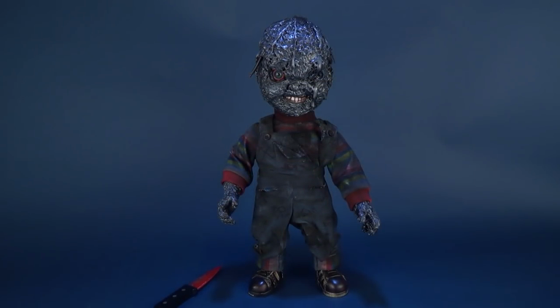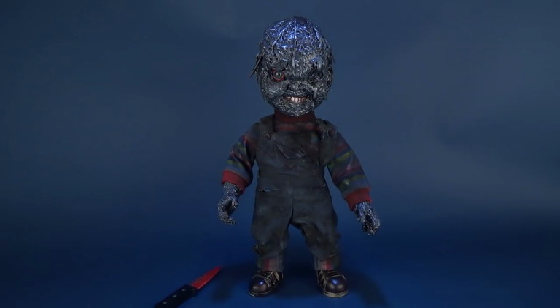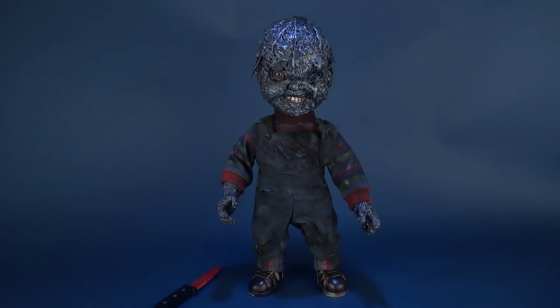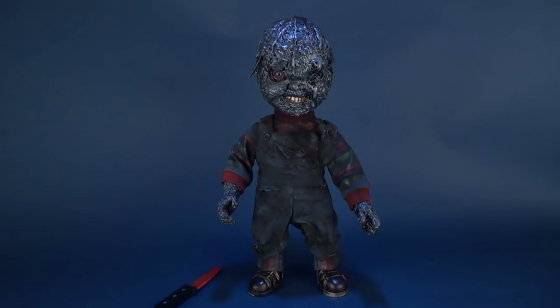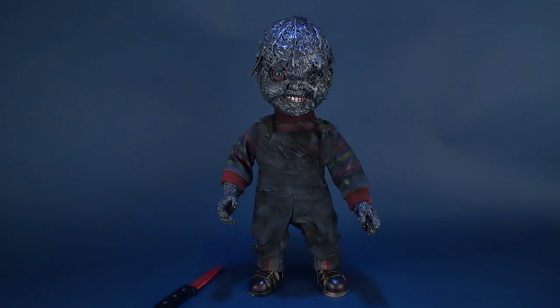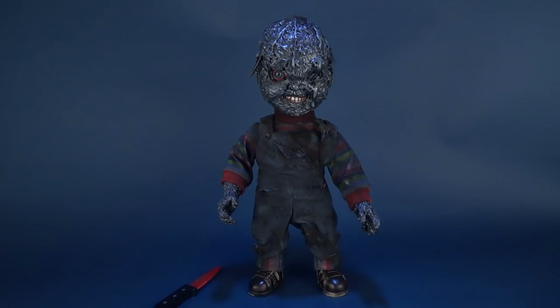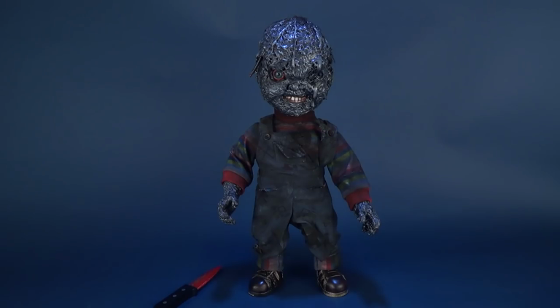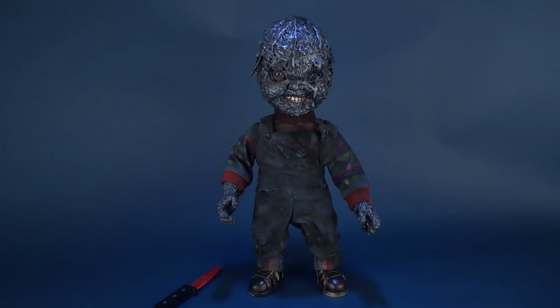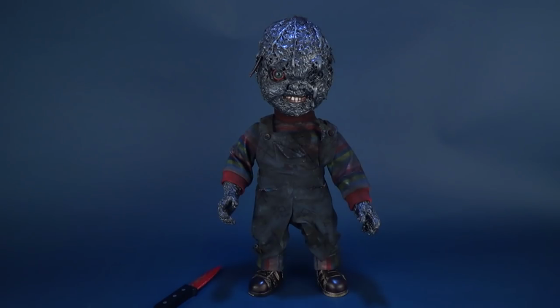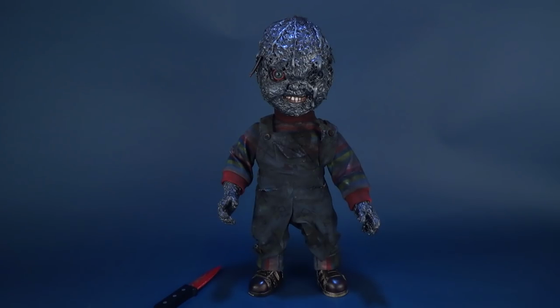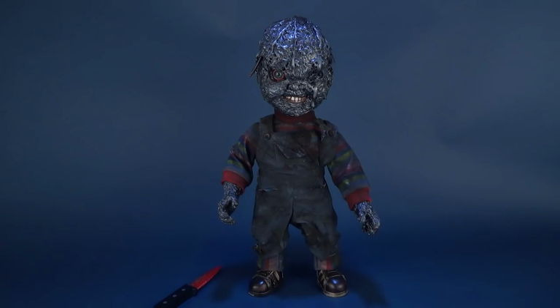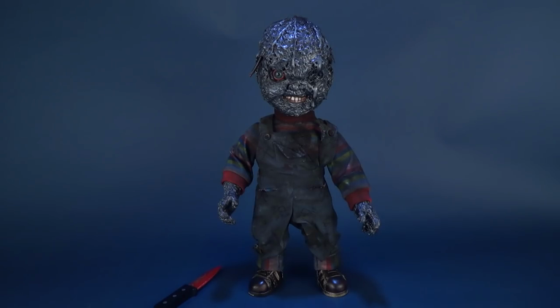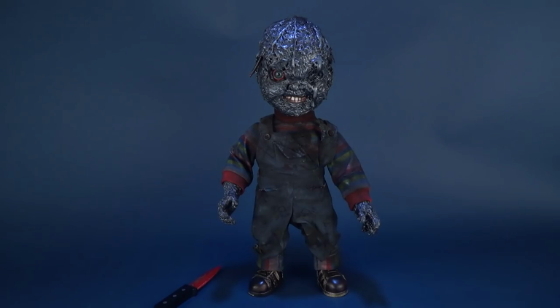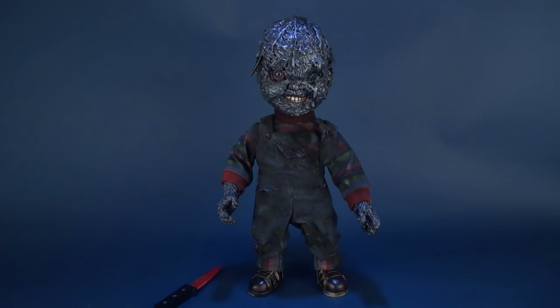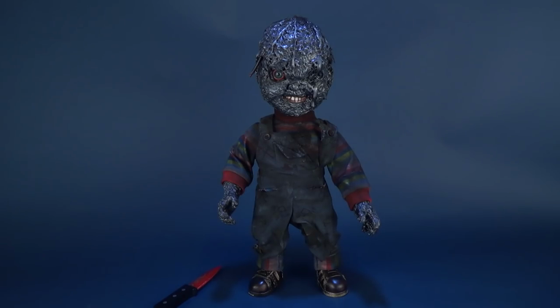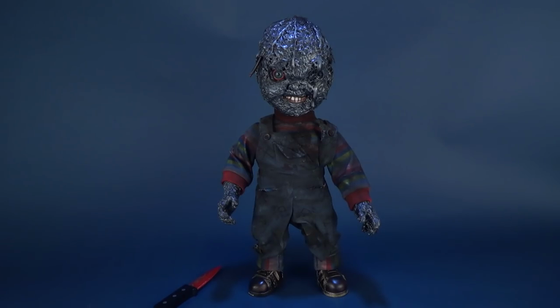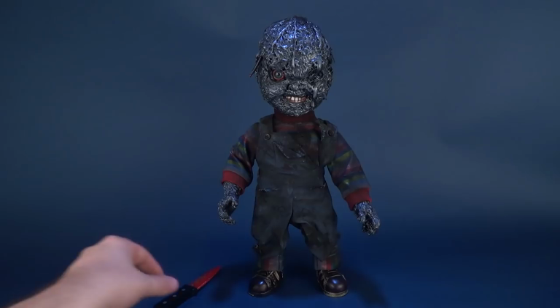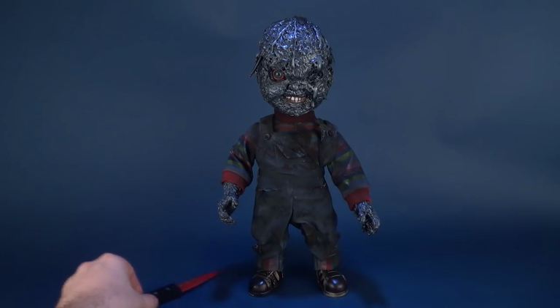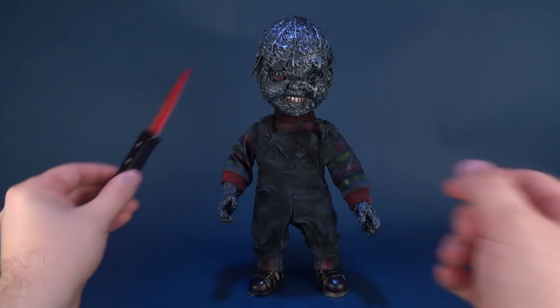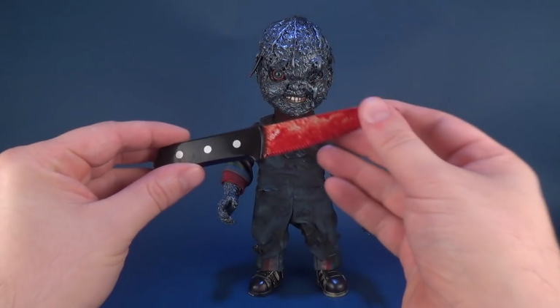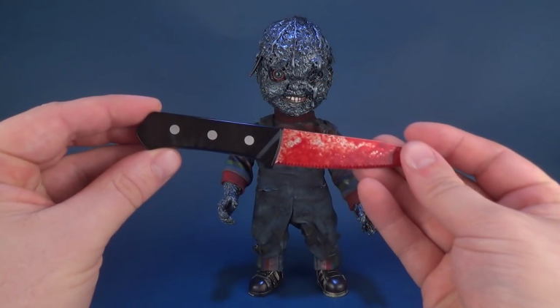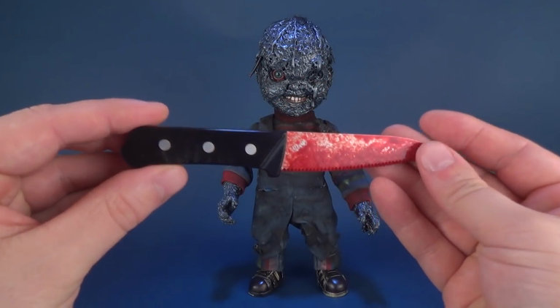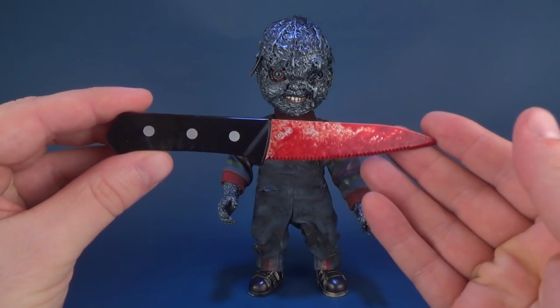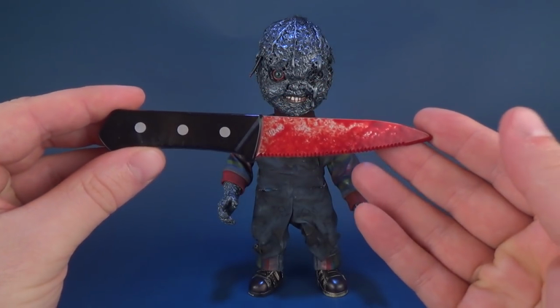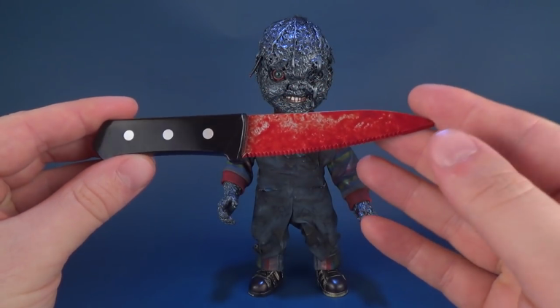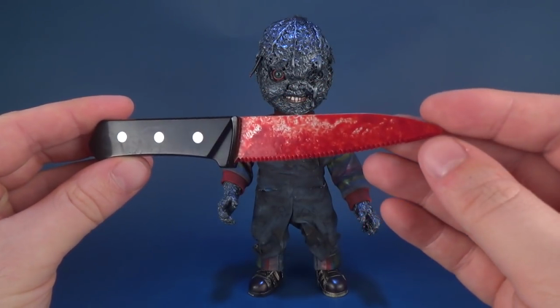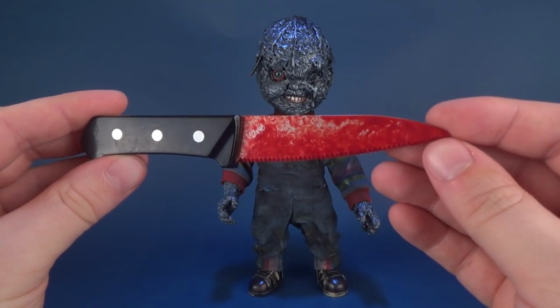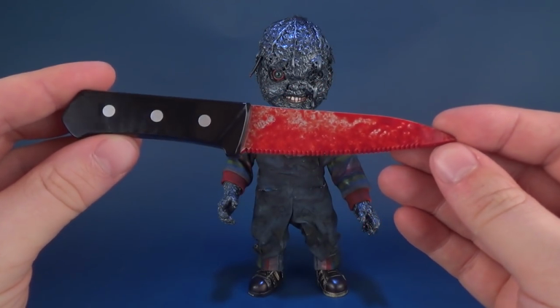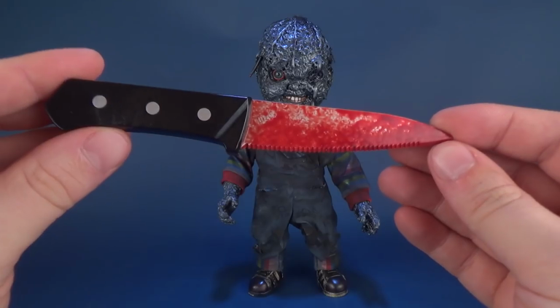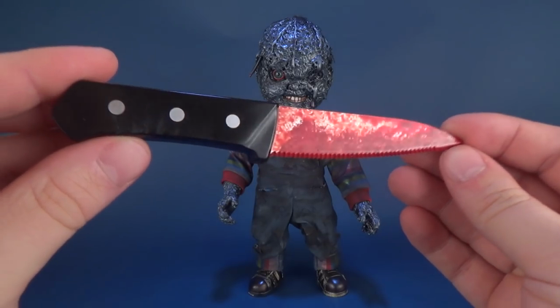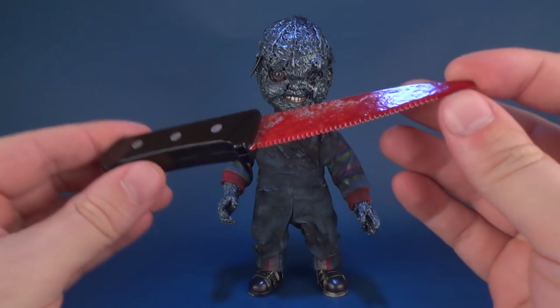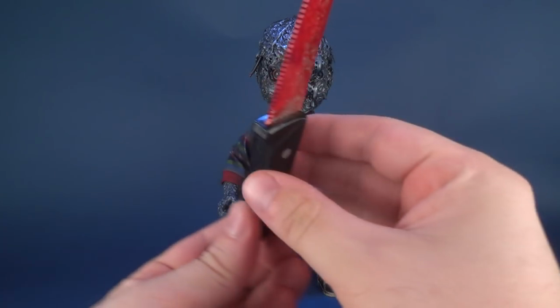For those looking to pick up burnt Chucky for themselves, the price point is $246.41 — that's what the artist is selling it for. It comes included with the original knife that came with the Mezco release of Chucky, as this is a custom of a Mezco release.